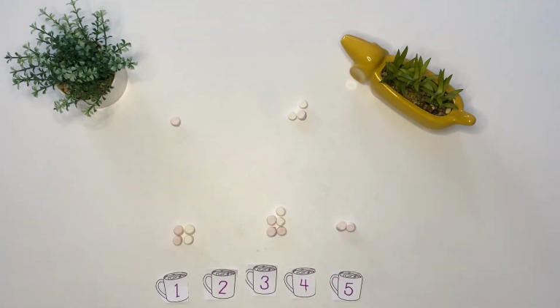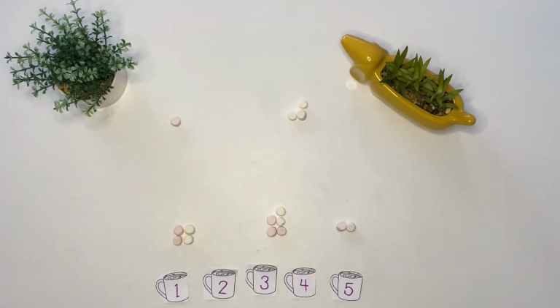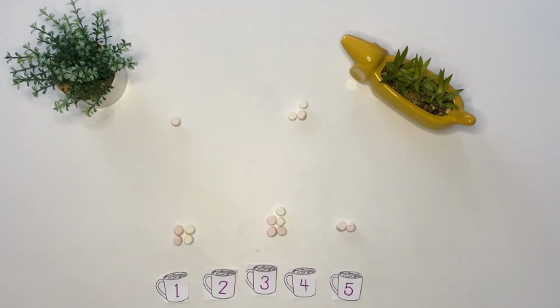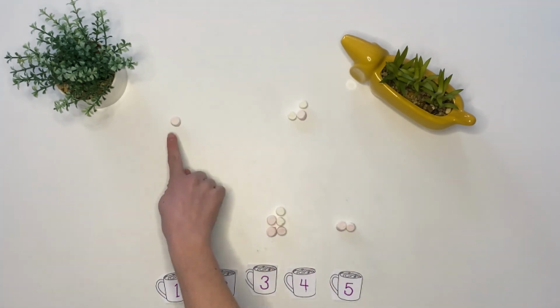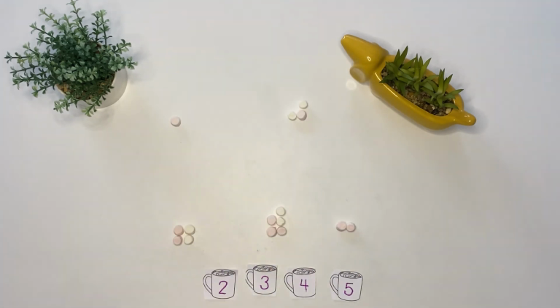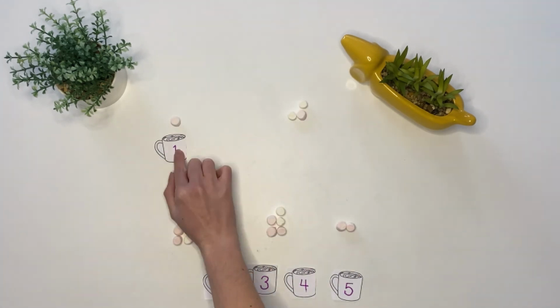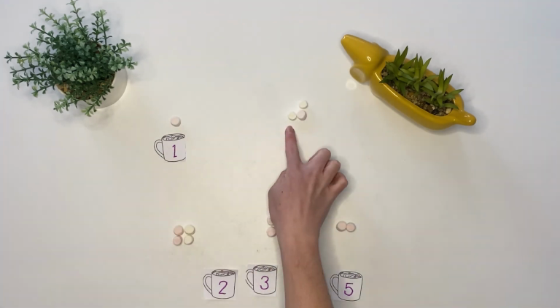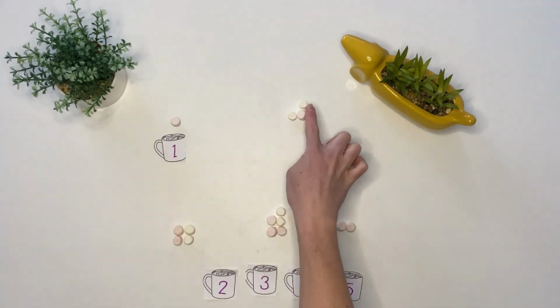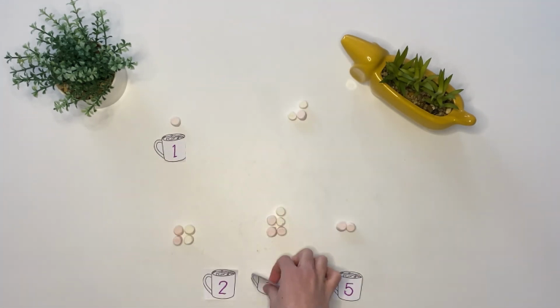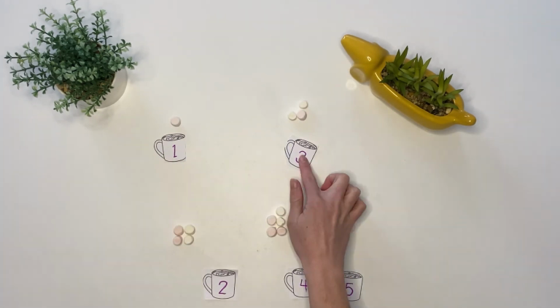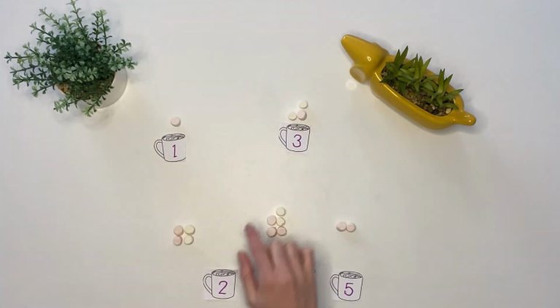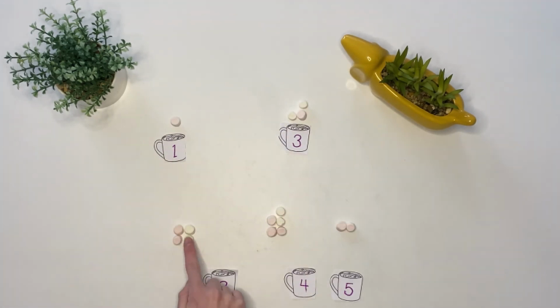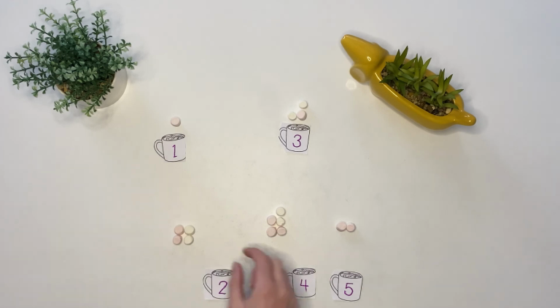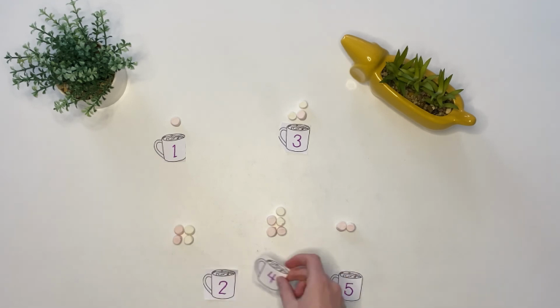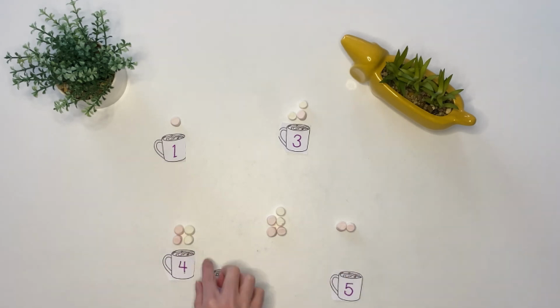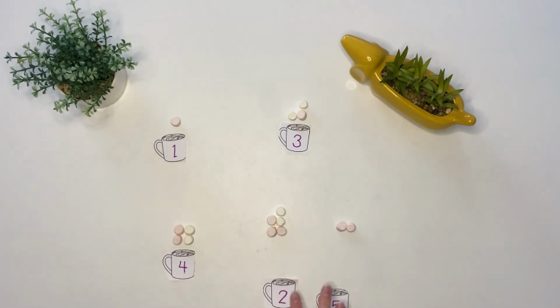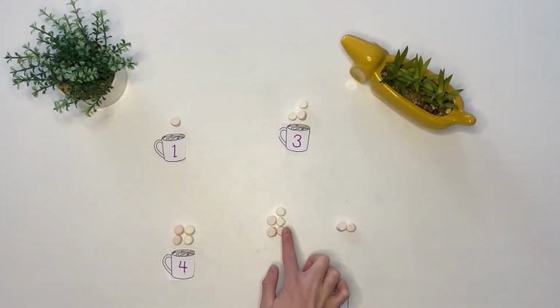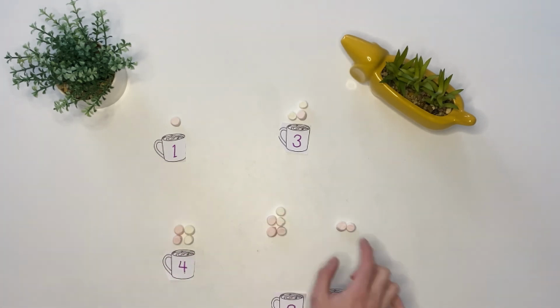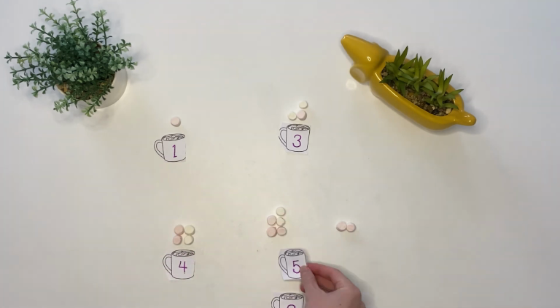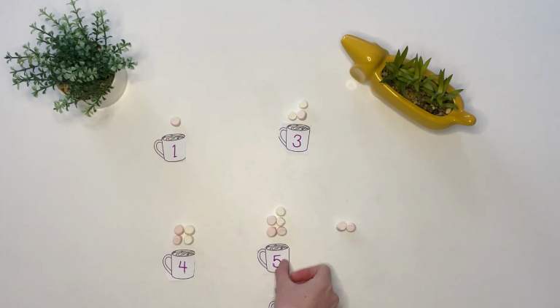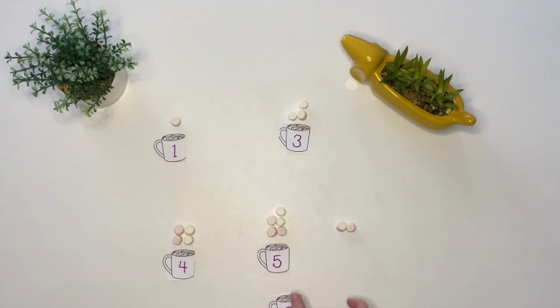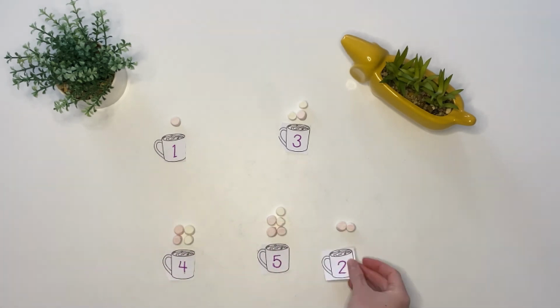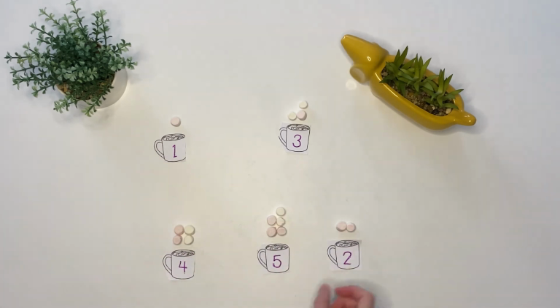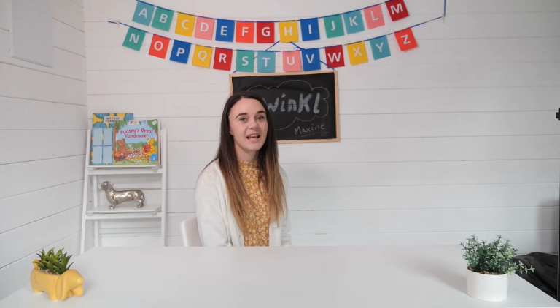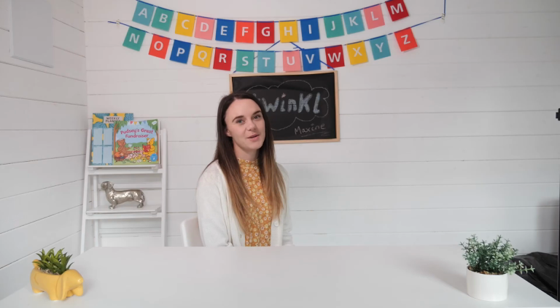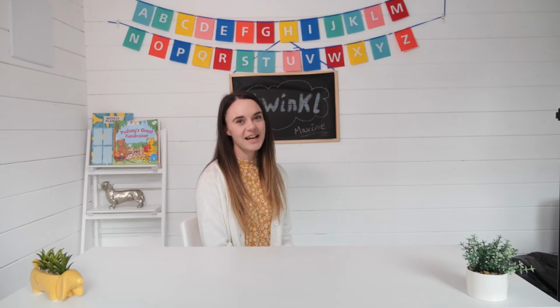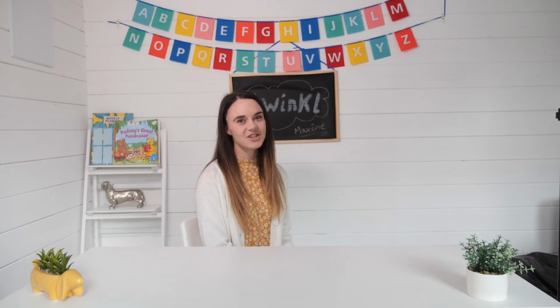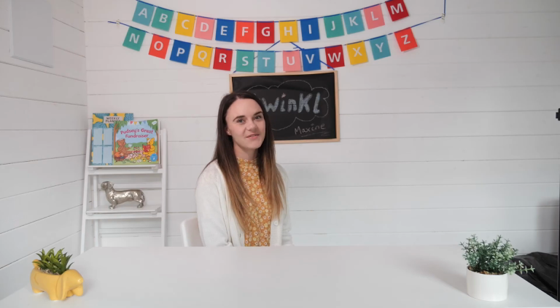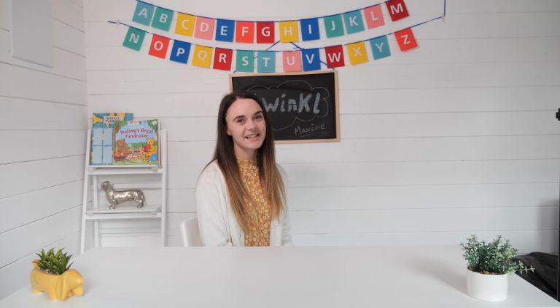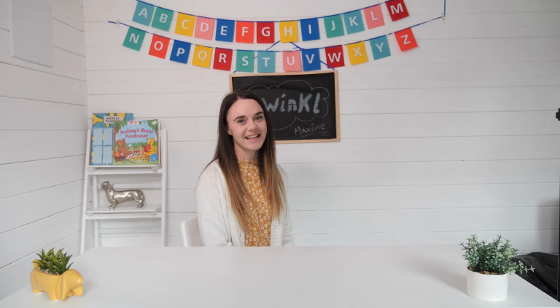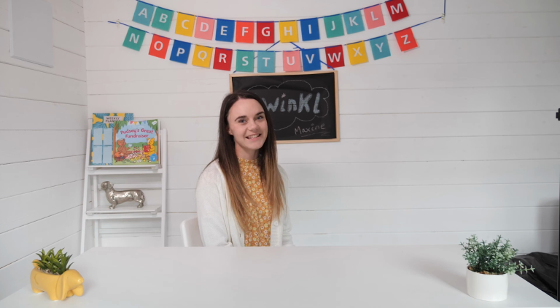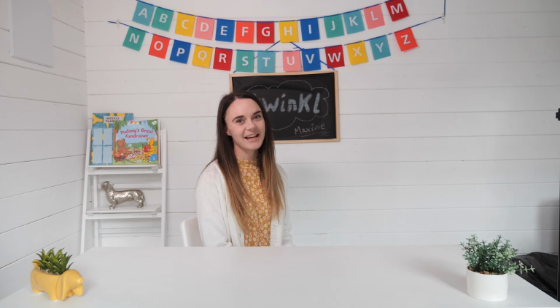Children could even match numbers to amounts. Can they match the correct cup to the marshmallow? Hope you find this useful! See you next time!